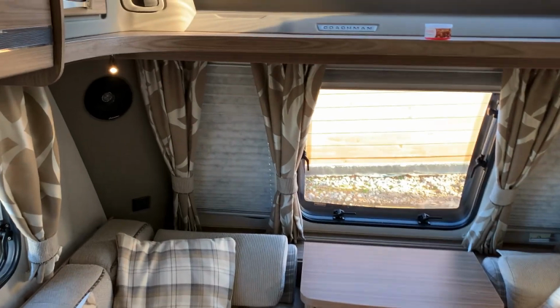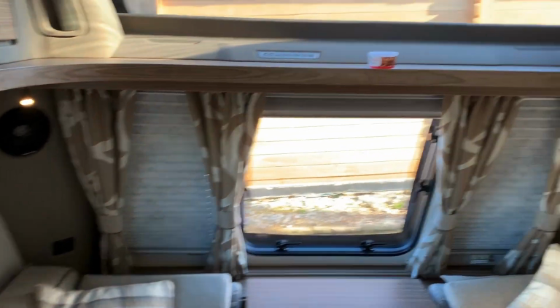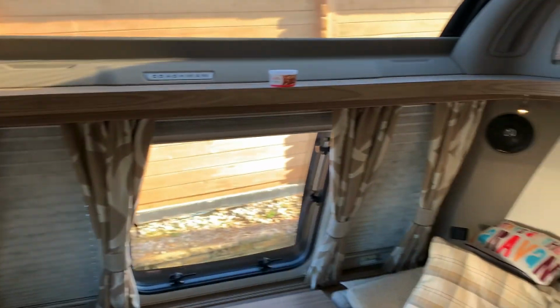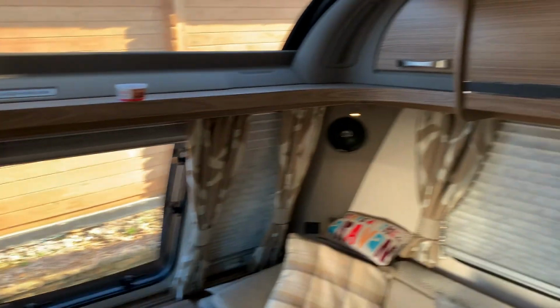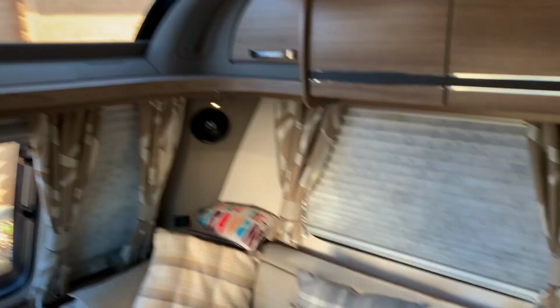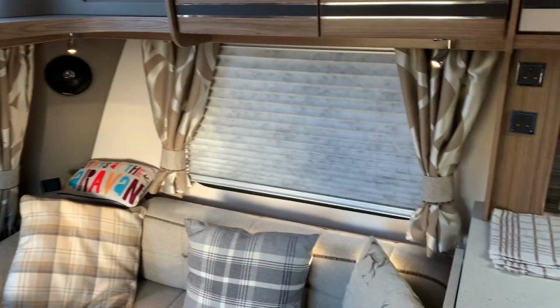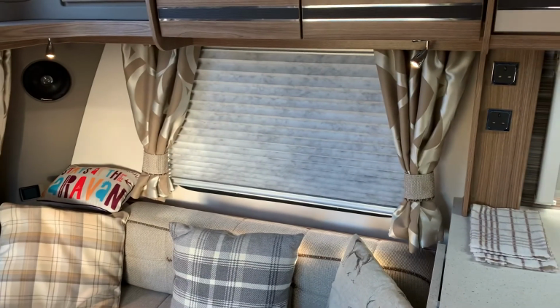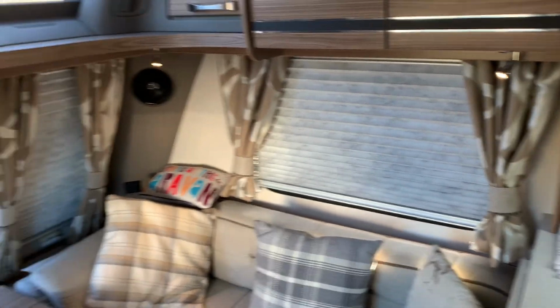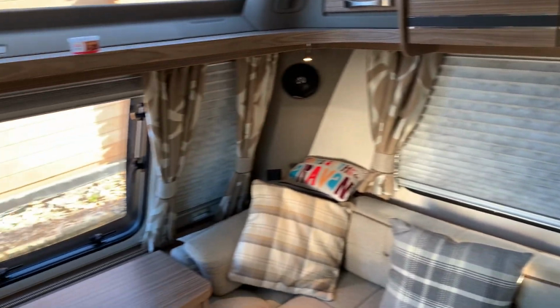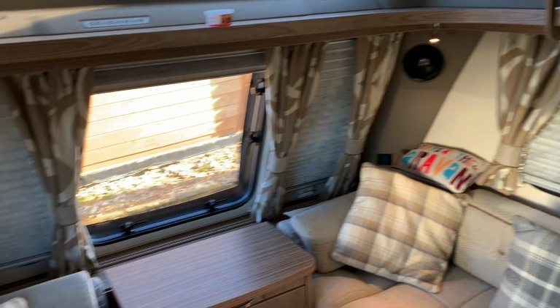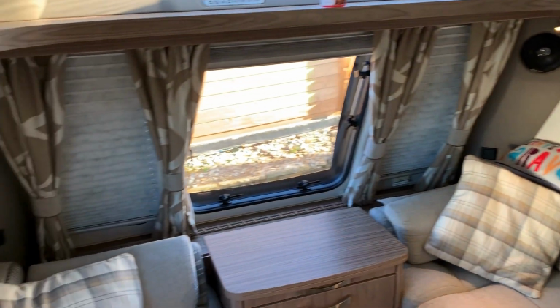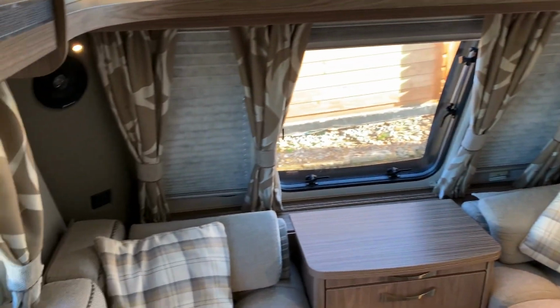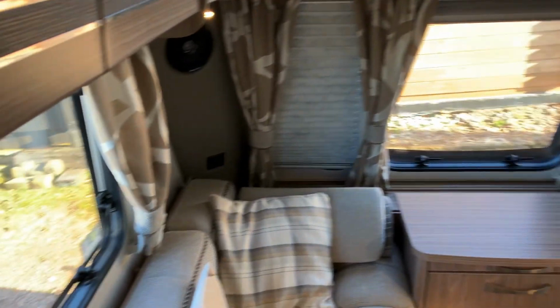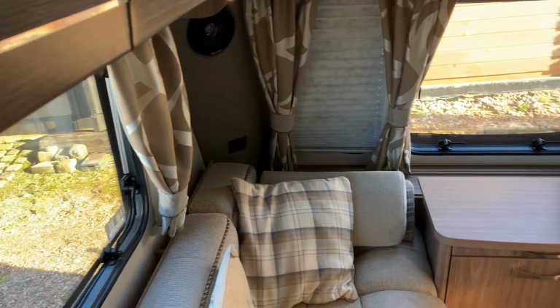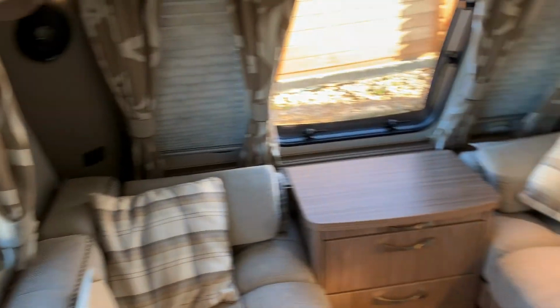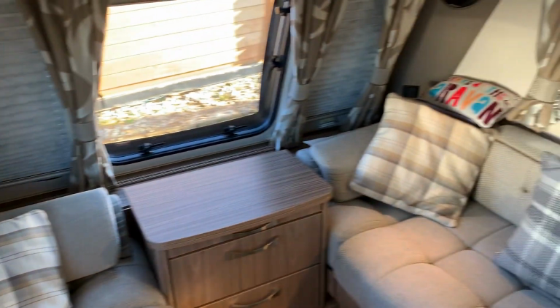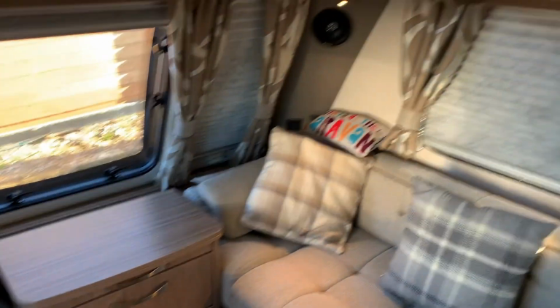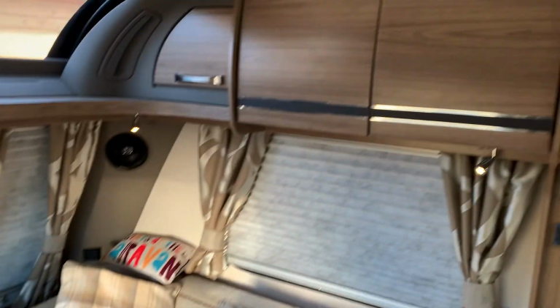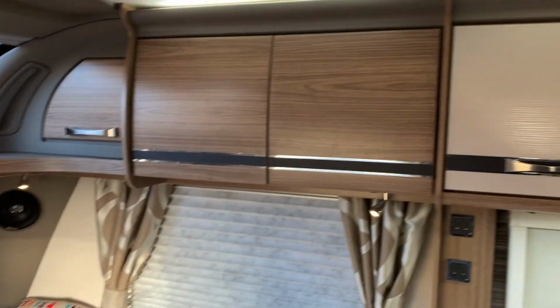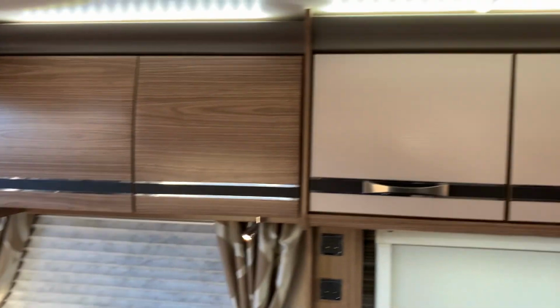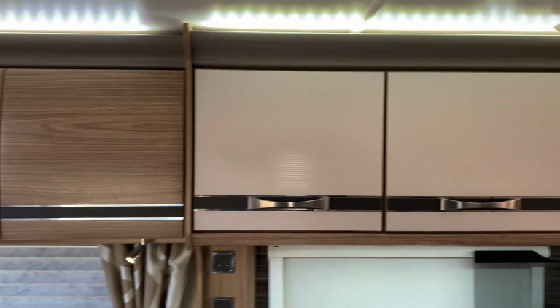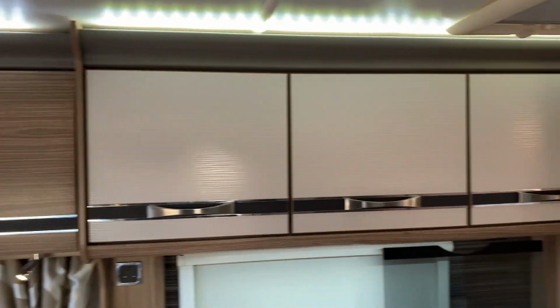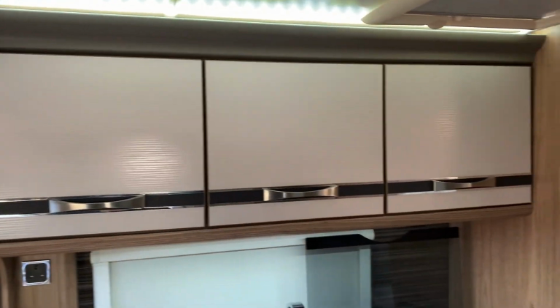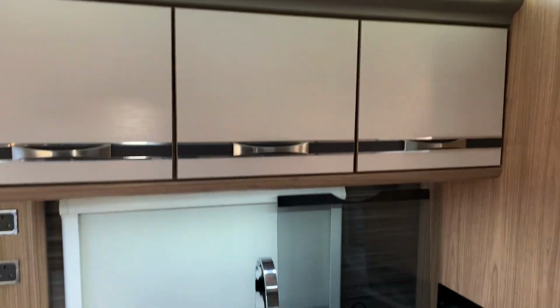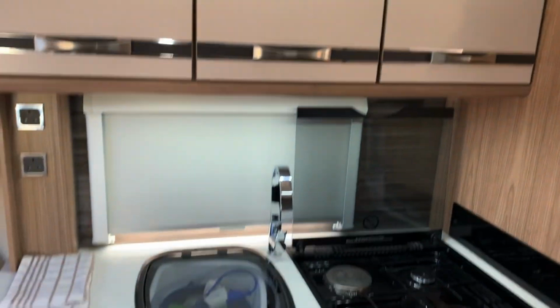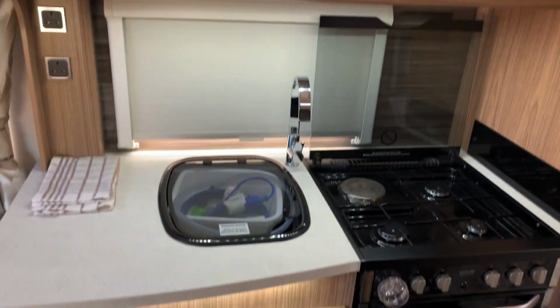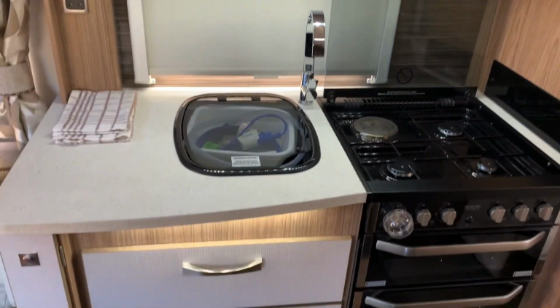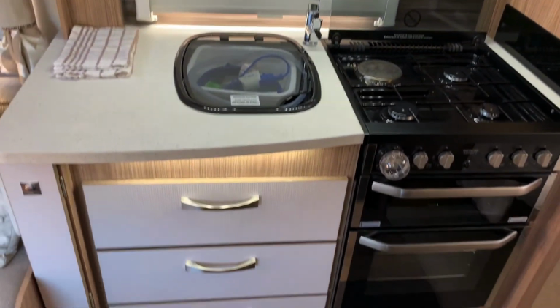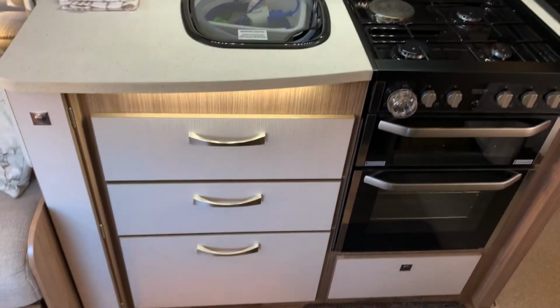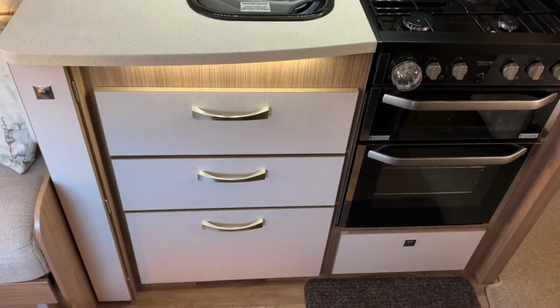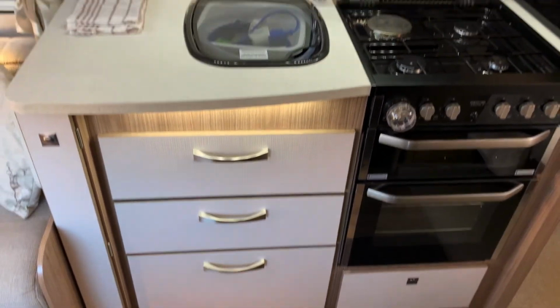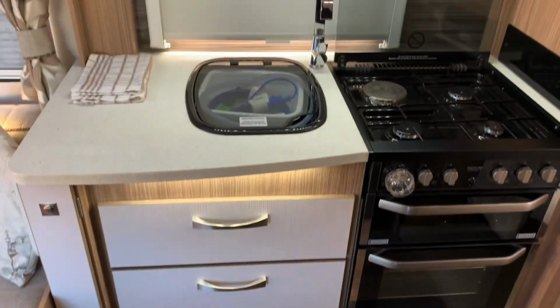There is also a 12-volt TV aerial booster. All the blinds and fly screens are present. As I said, it is in immaculate condition inside and out. Moving into the kitchen area, you can see there is a good set of drawers.